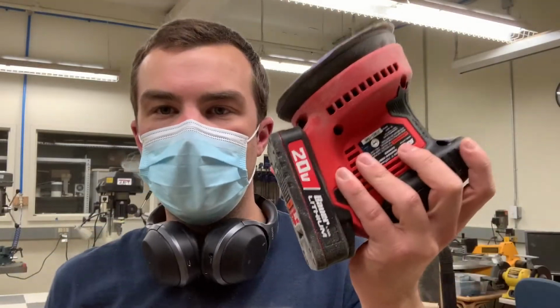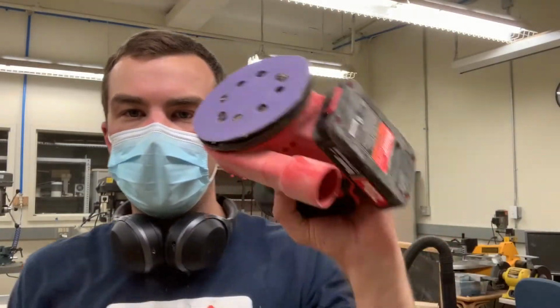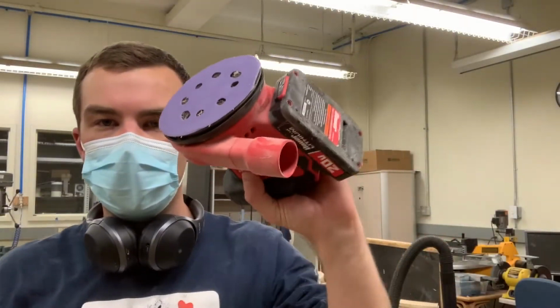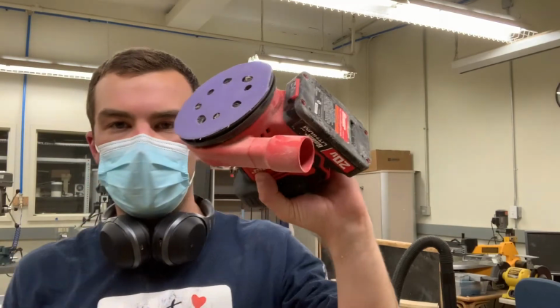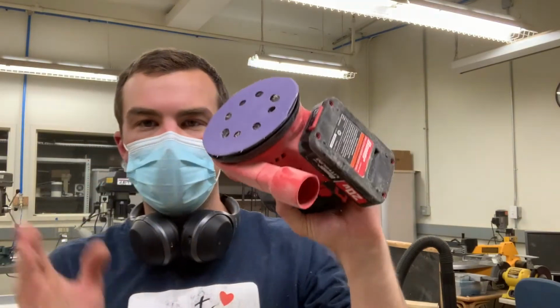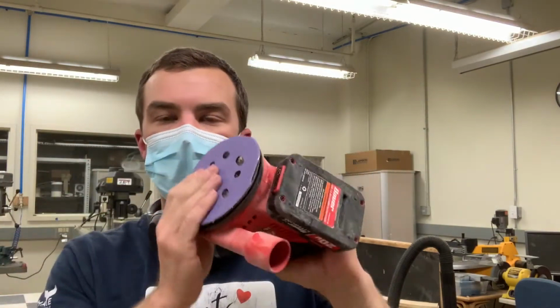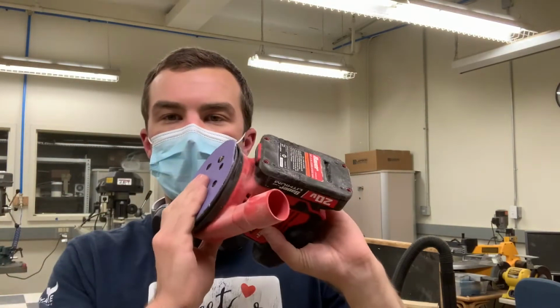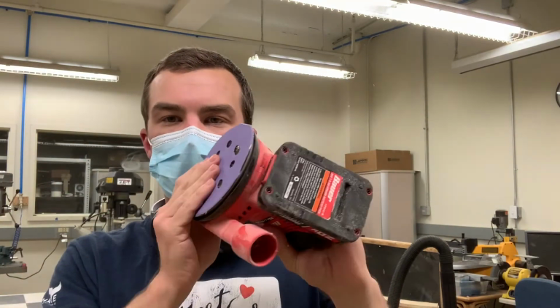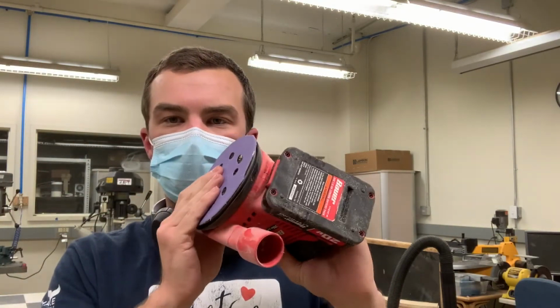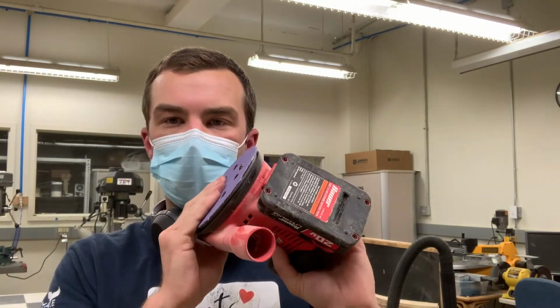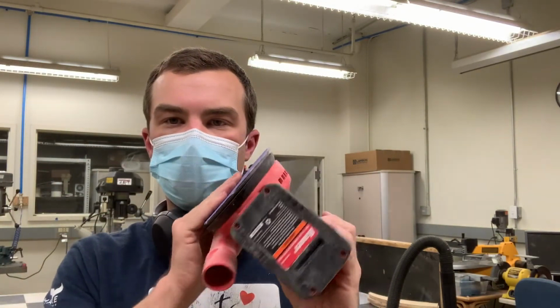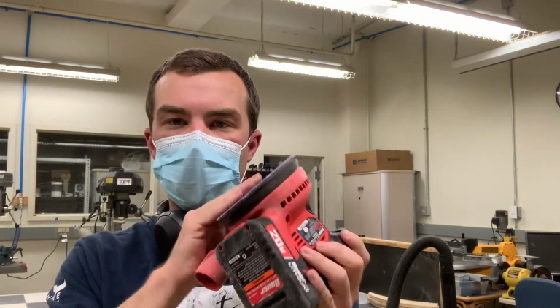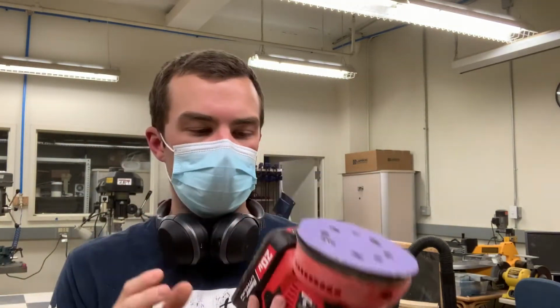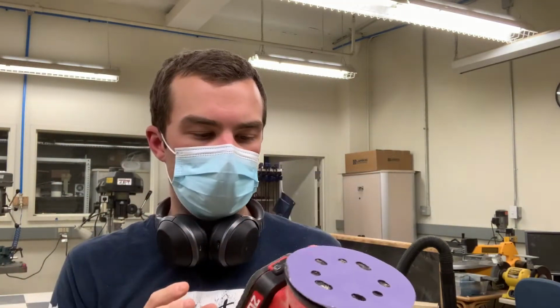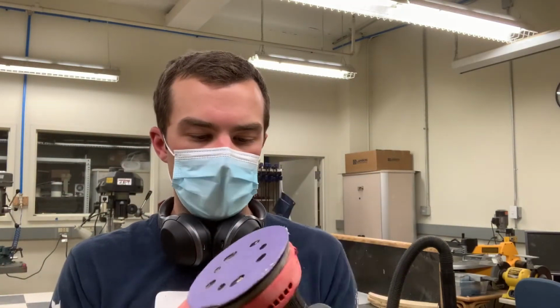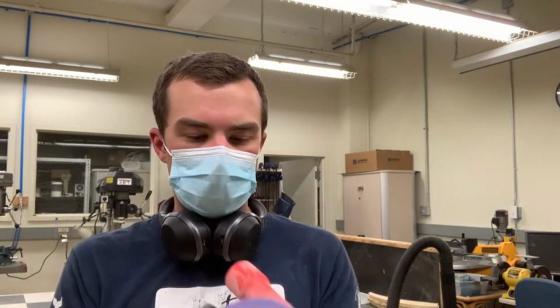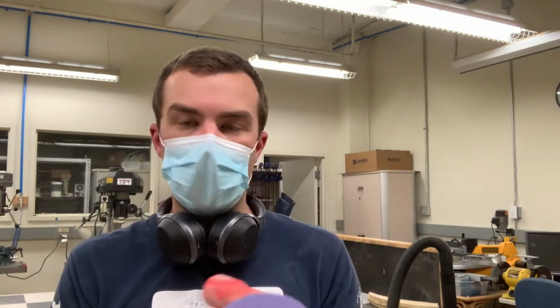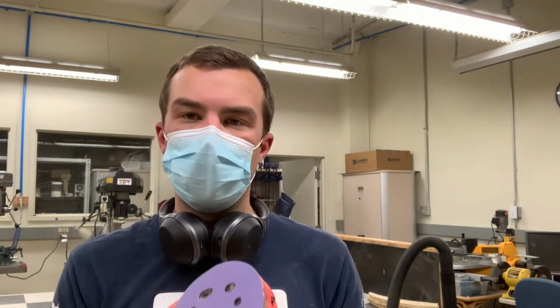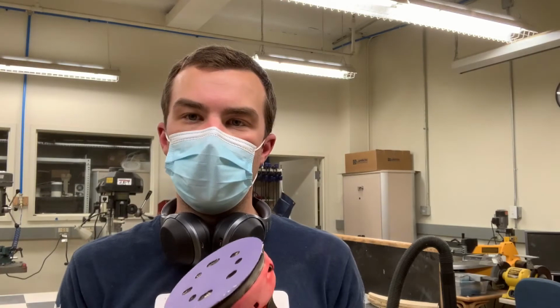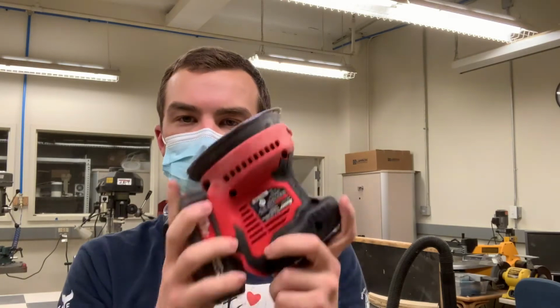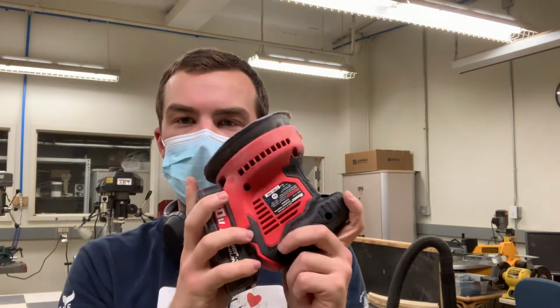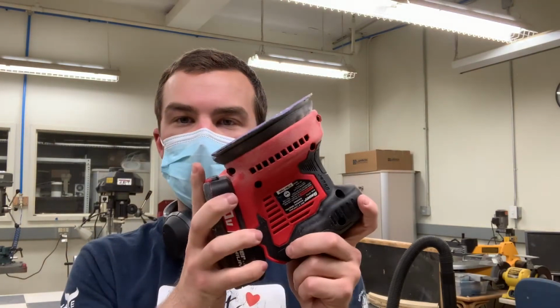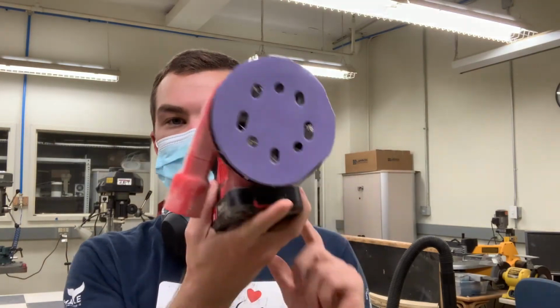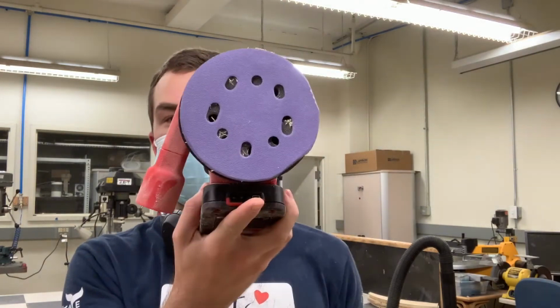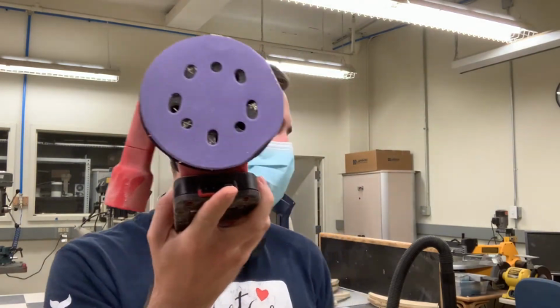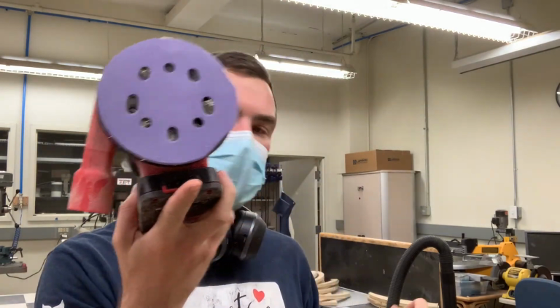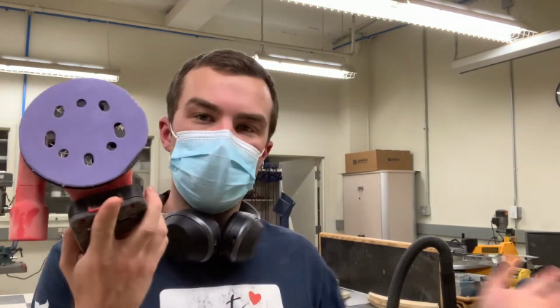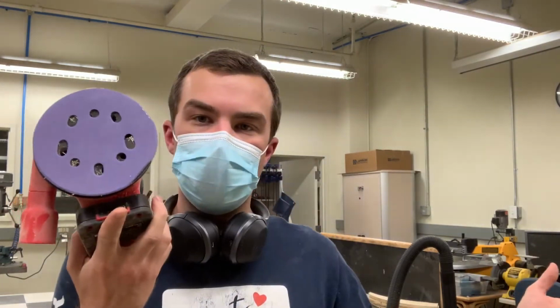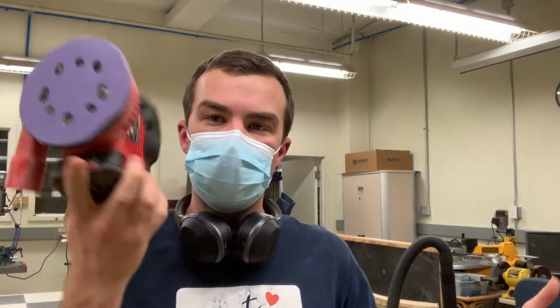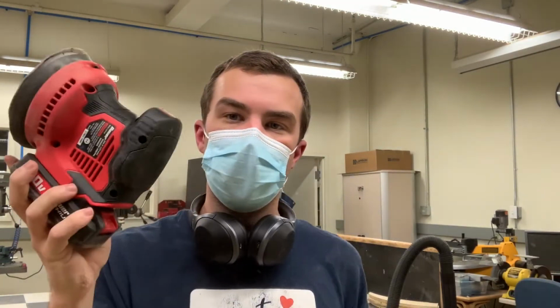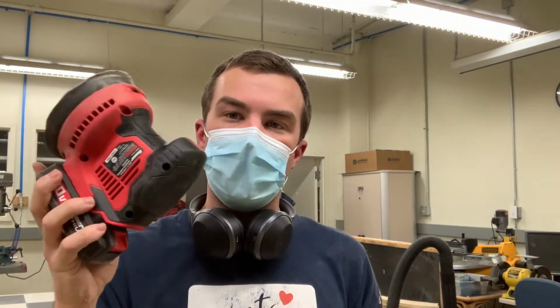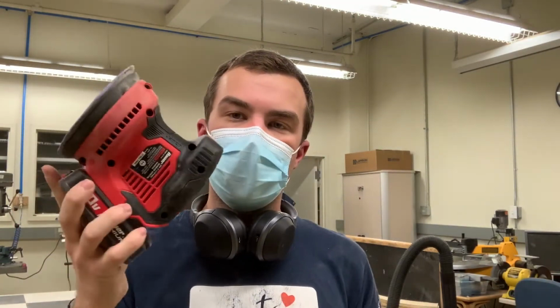So I'm back again with the cordless orbital sander. A couple of things to note: it survived an initial test, so that's good.